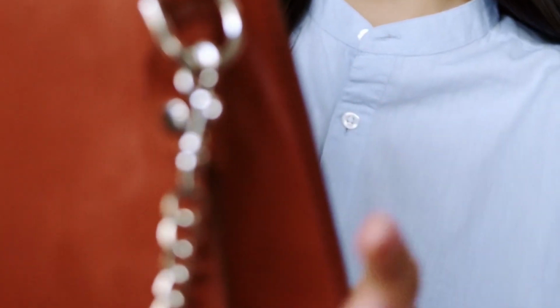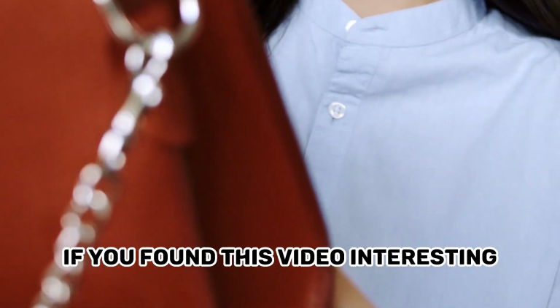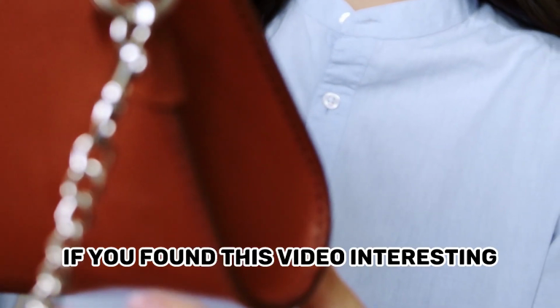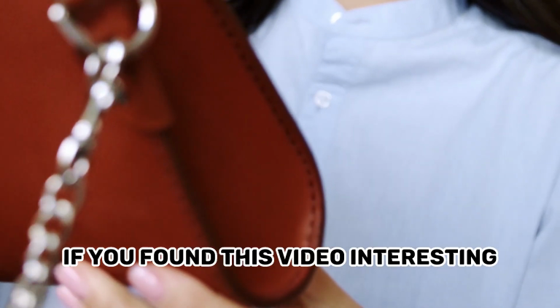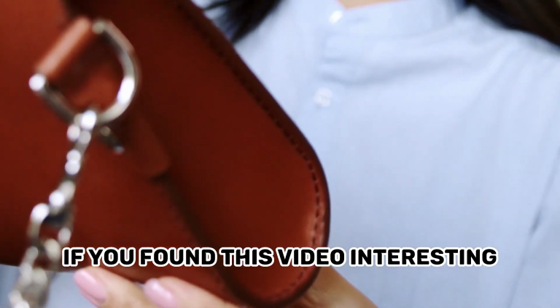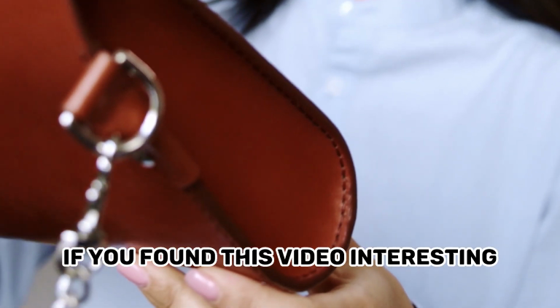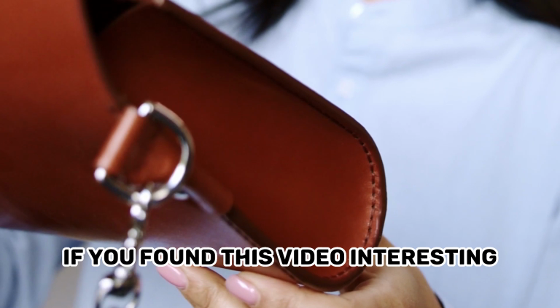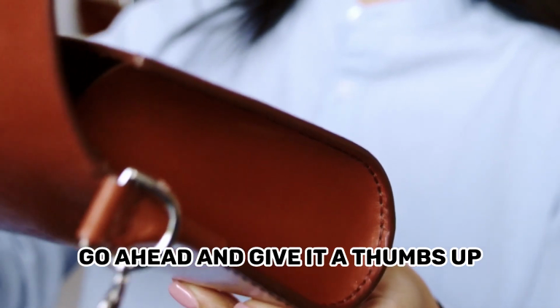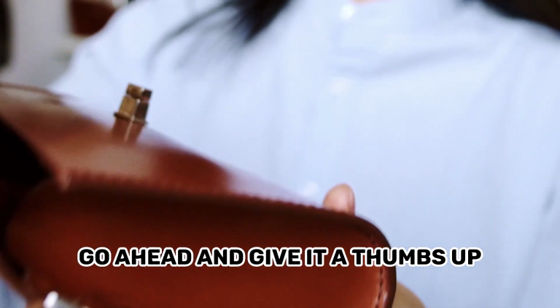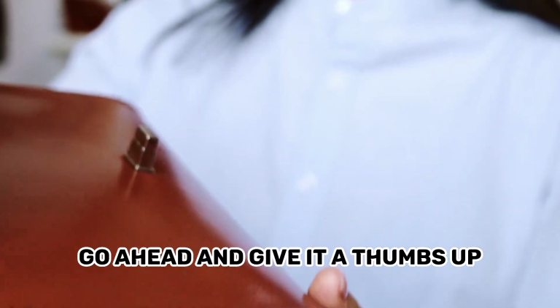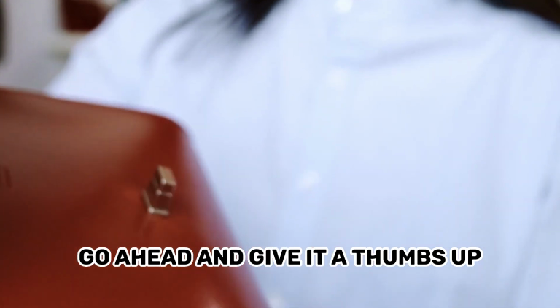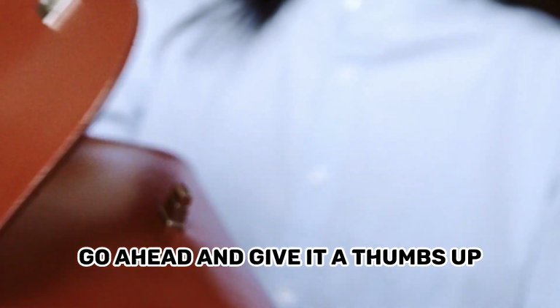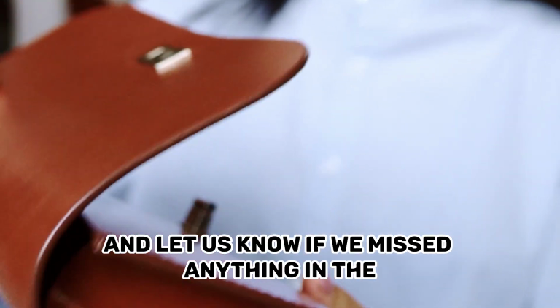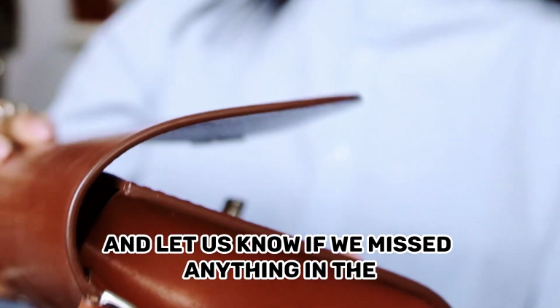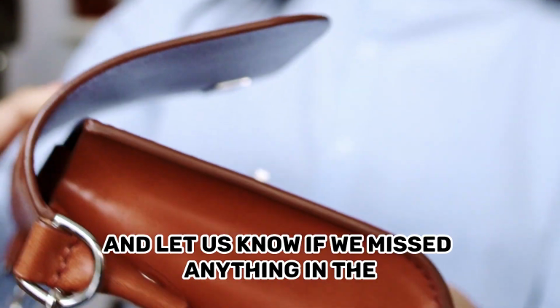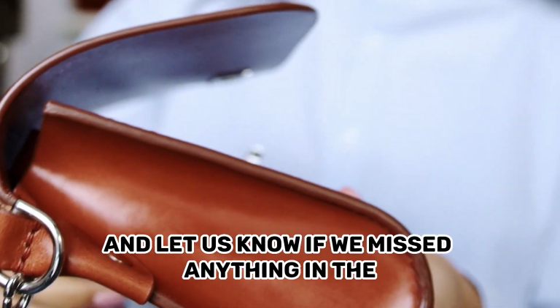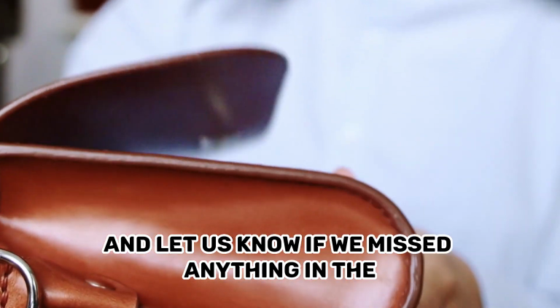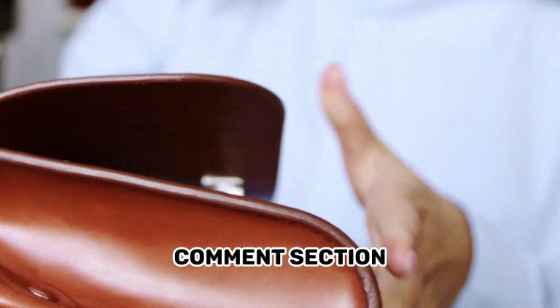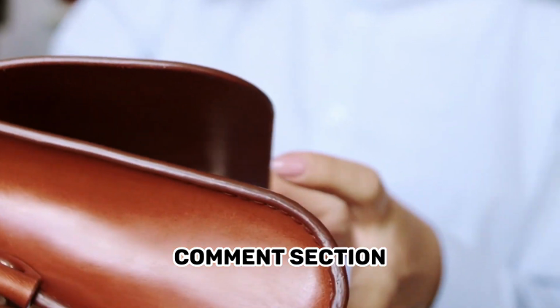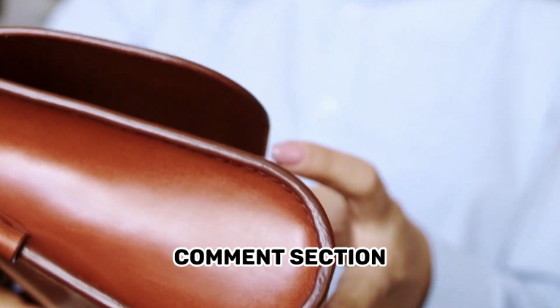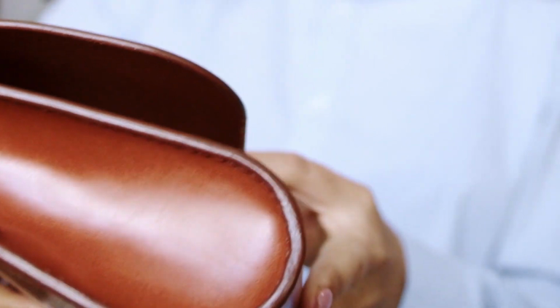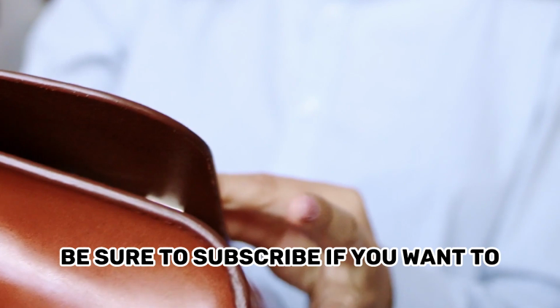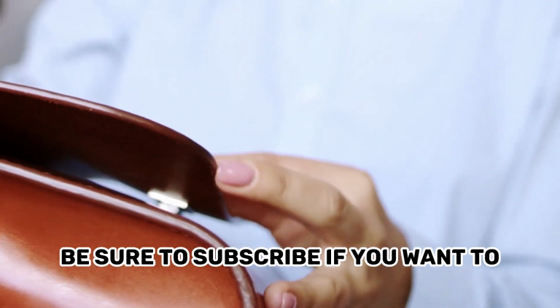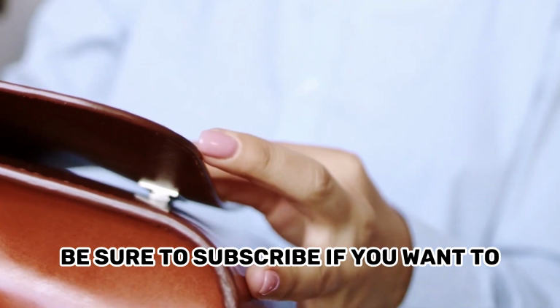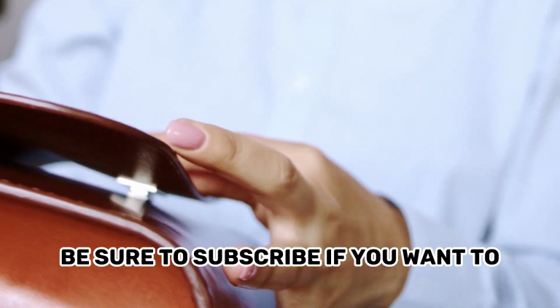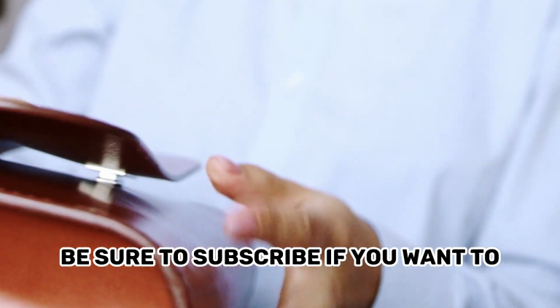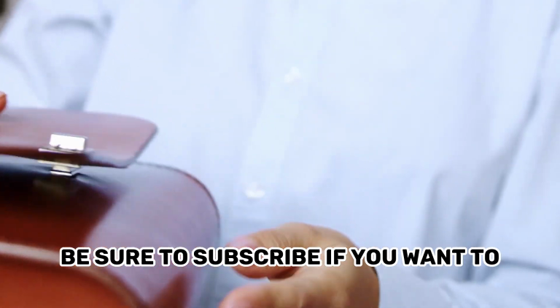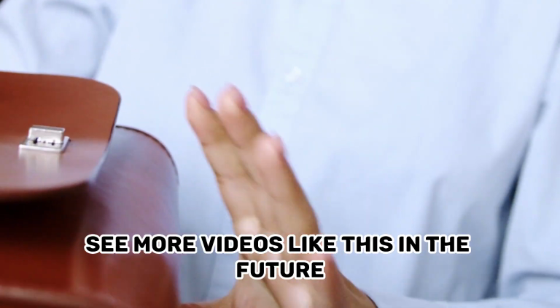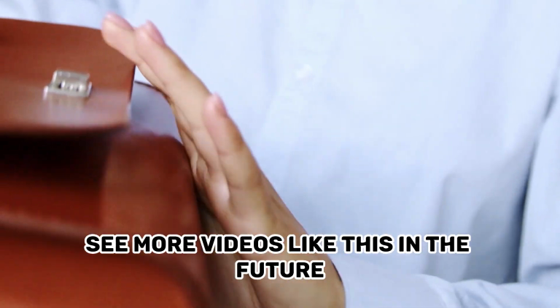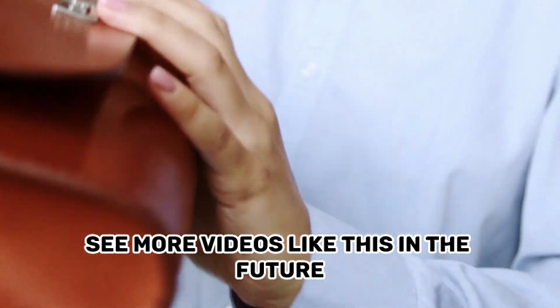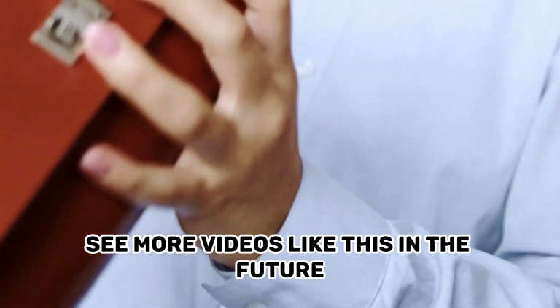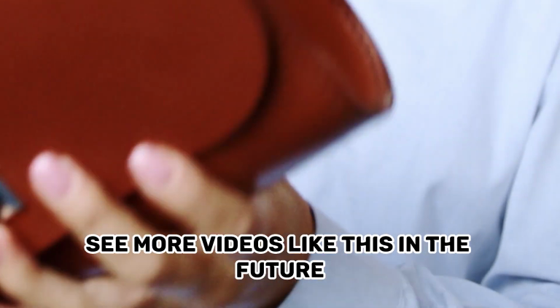If you found this video interesting, go ahead and give it a thumbs up and let us know if we missed anything in the comments section. Be sure to subscribe if you want to see more videos like this in the future.